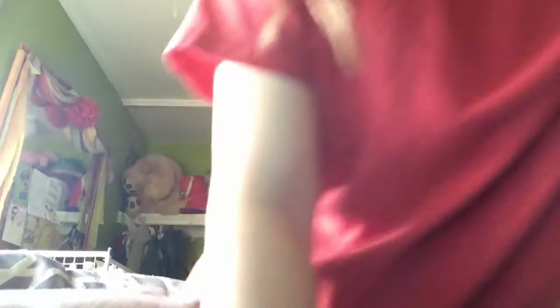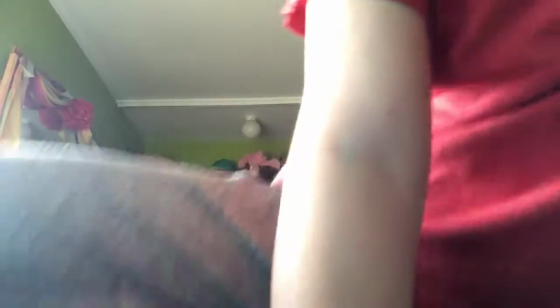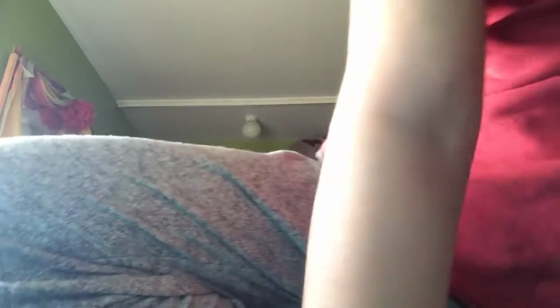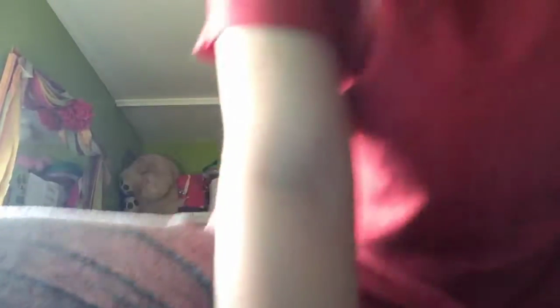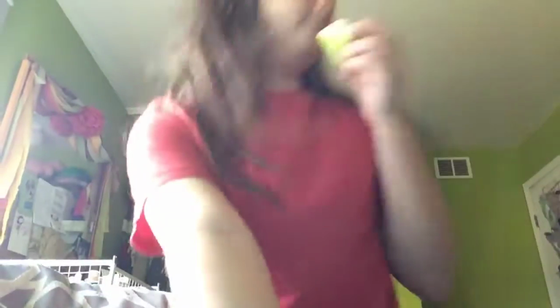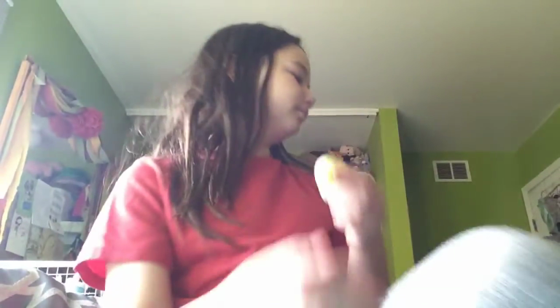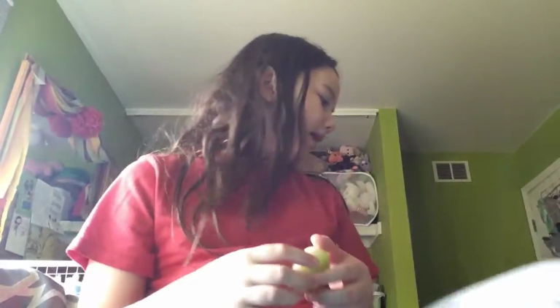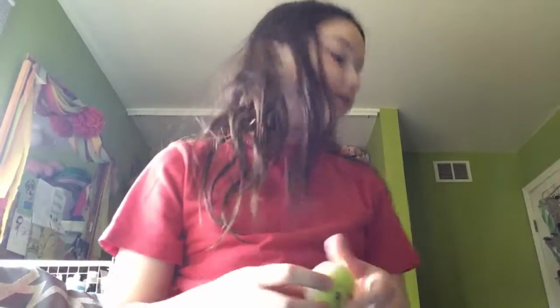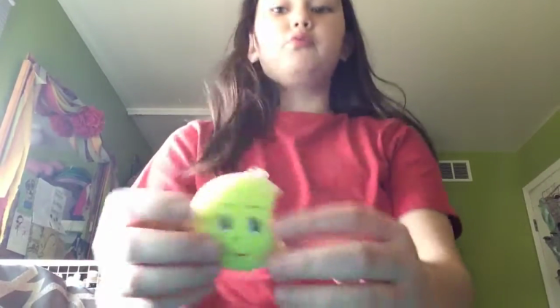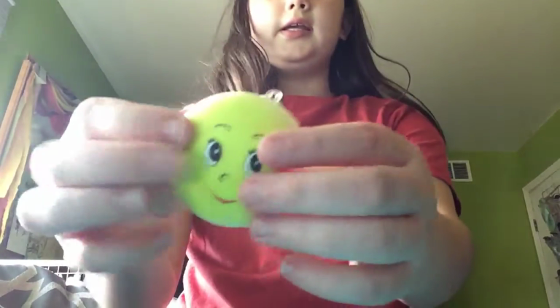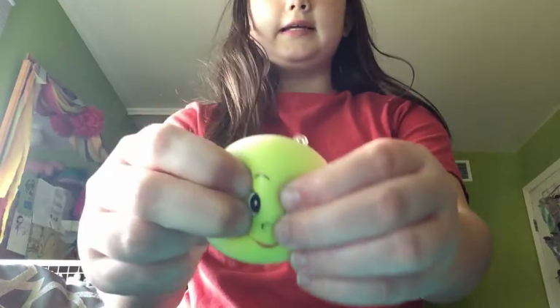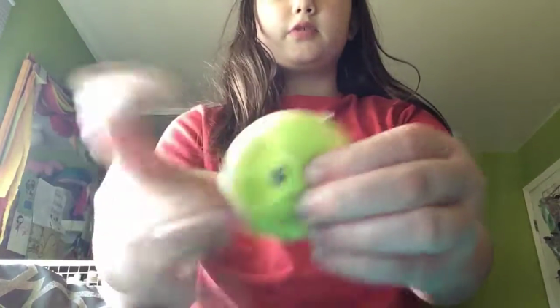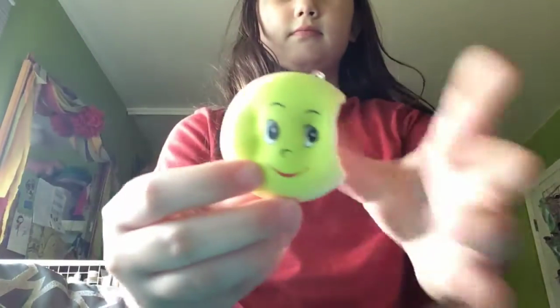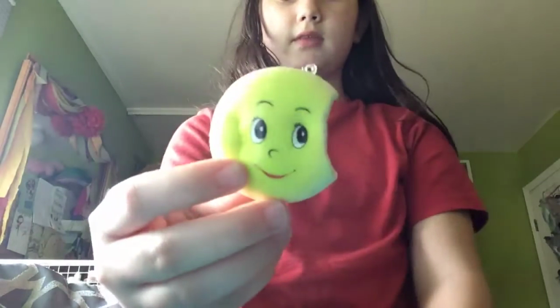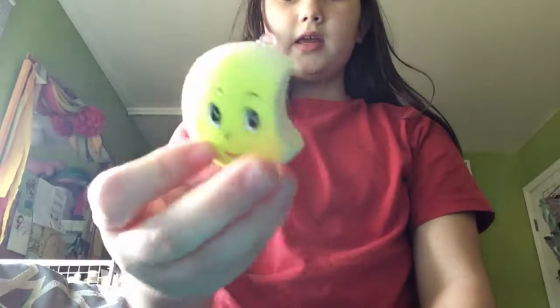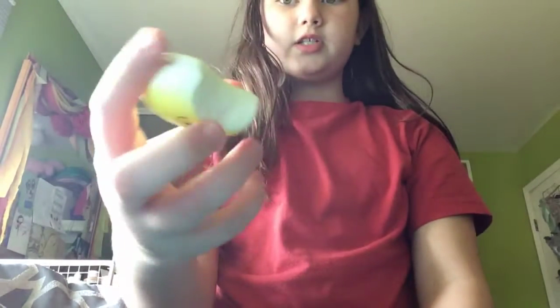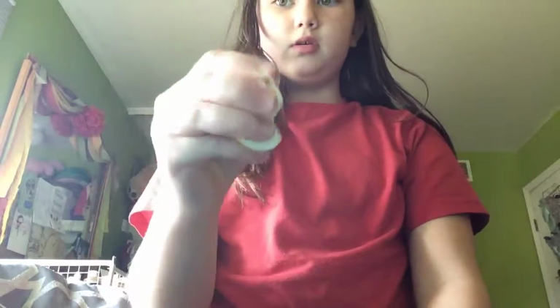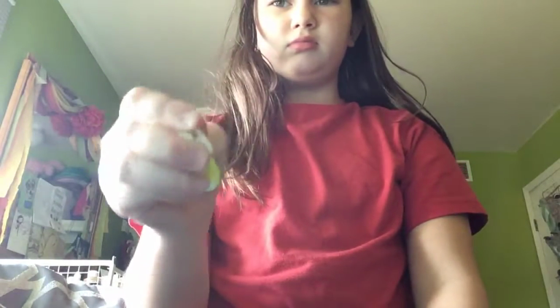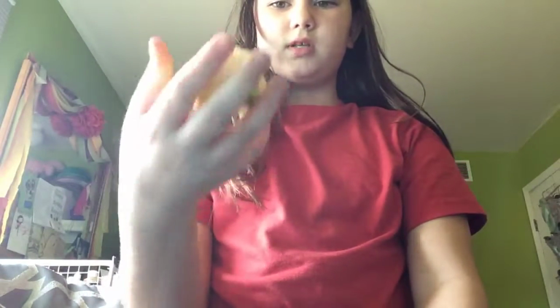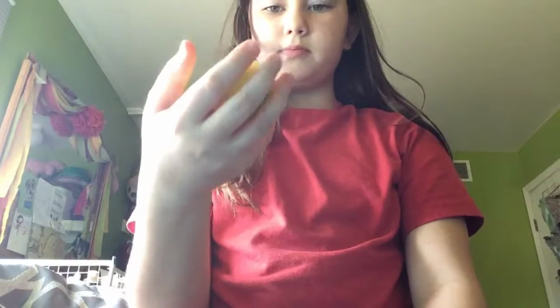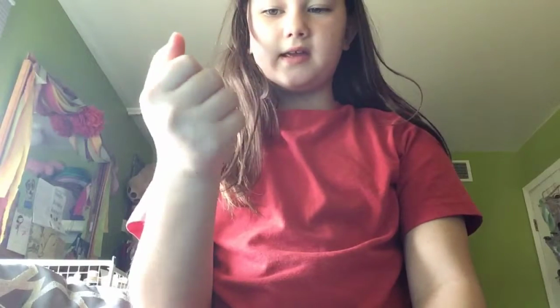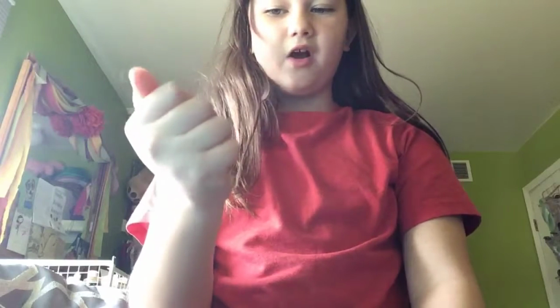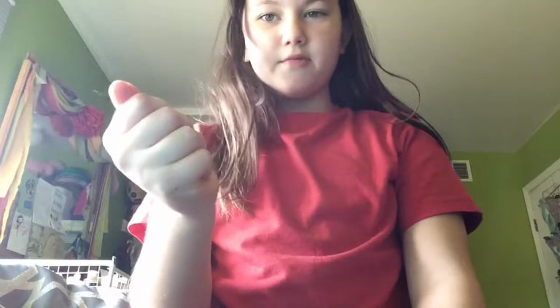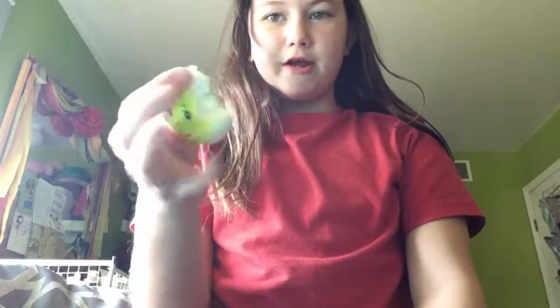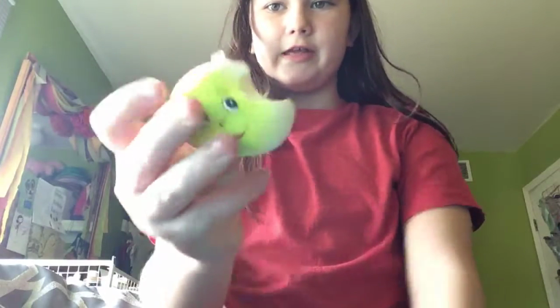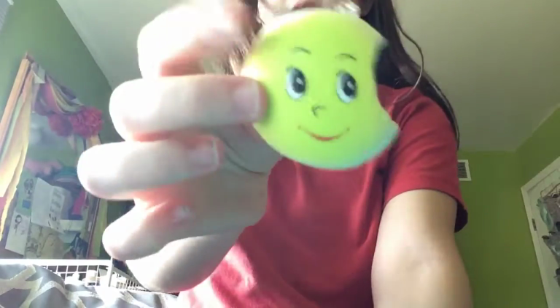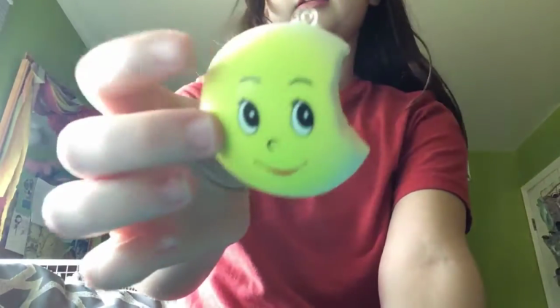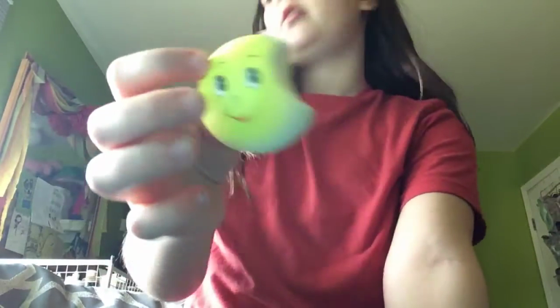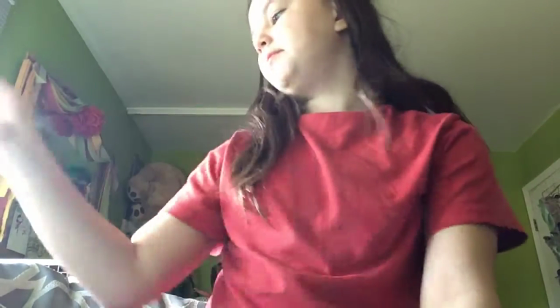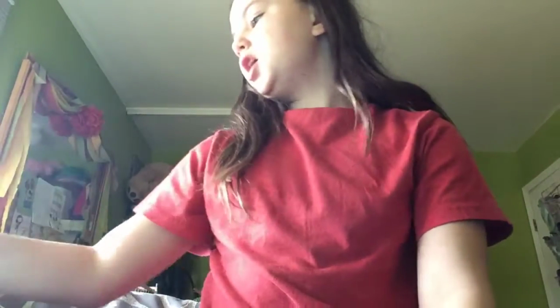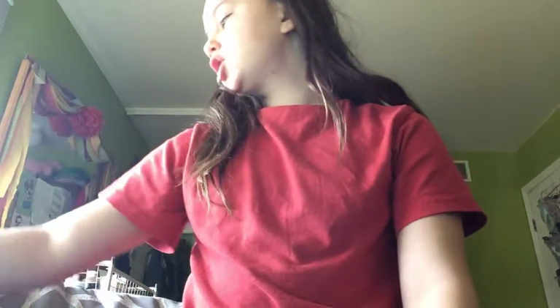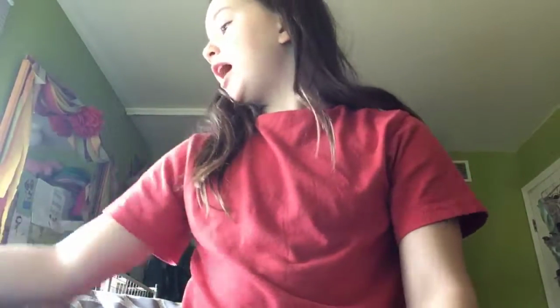And last of all is this really dense squishy — there's some moon-type thing. I call it a moon. It has a bite out of it.